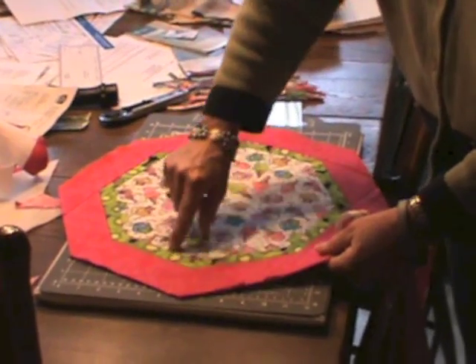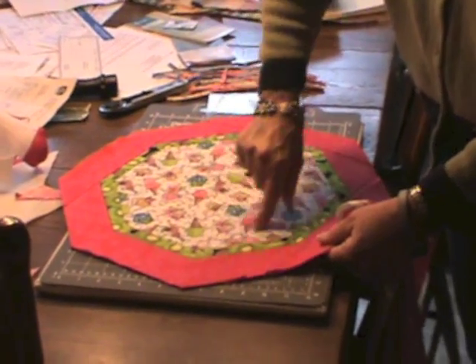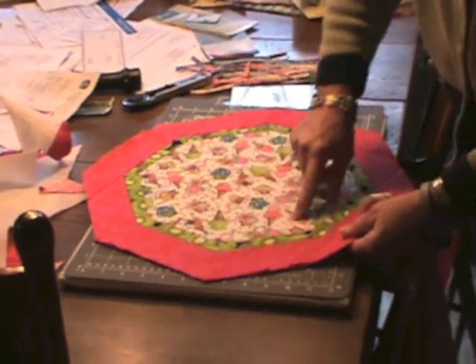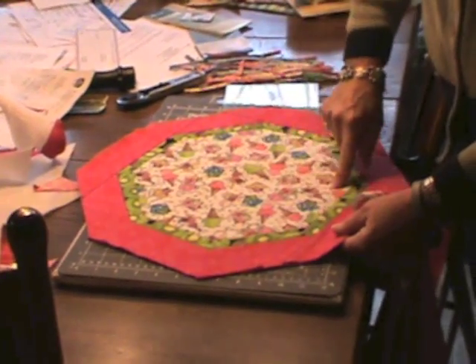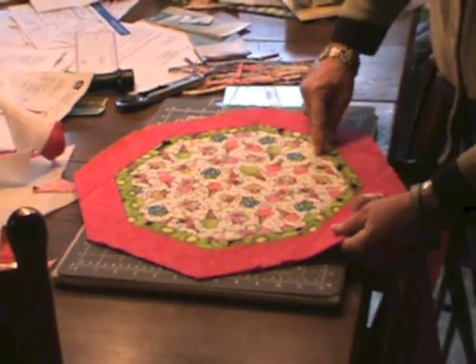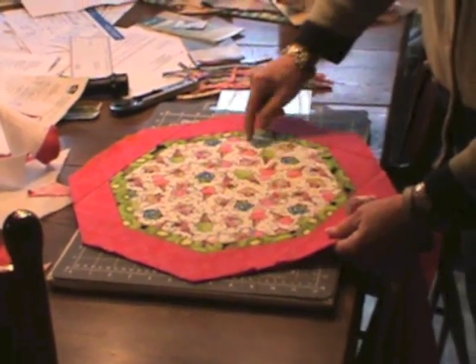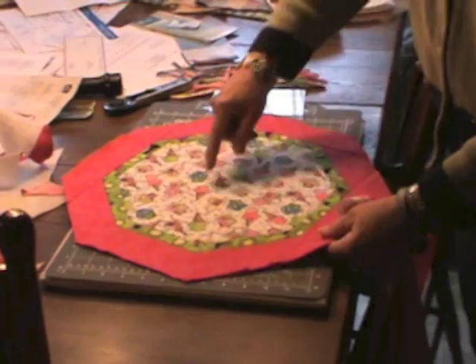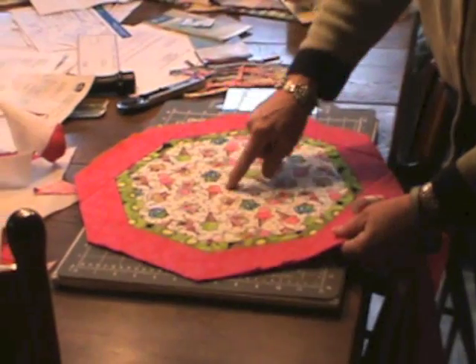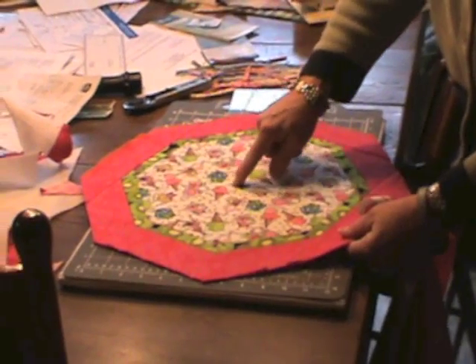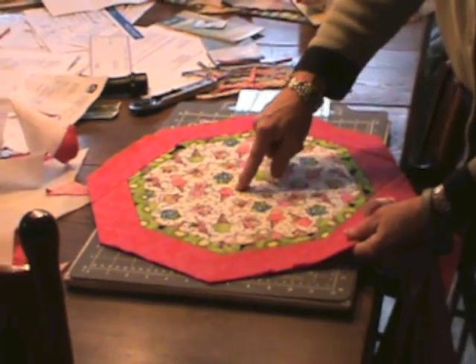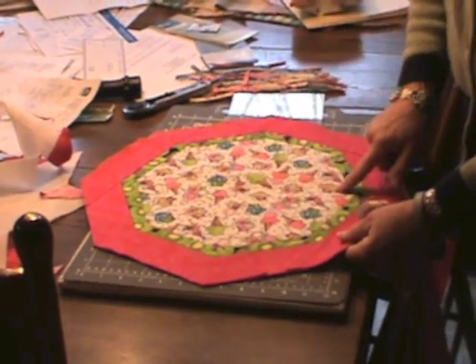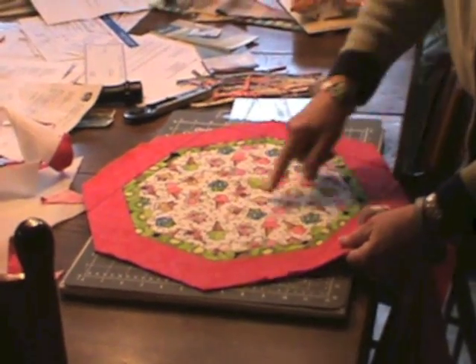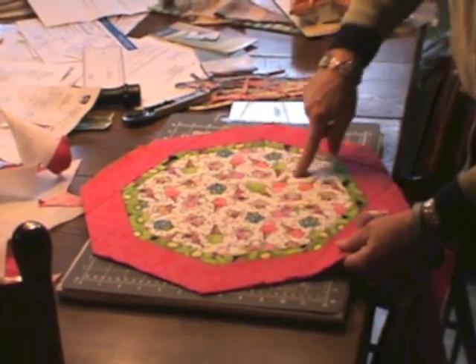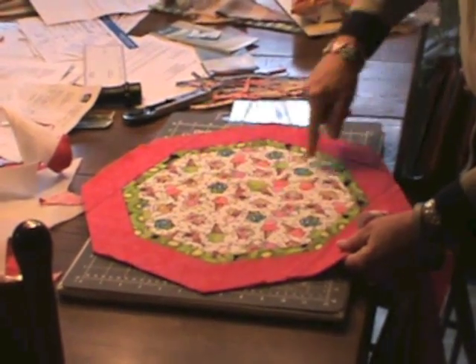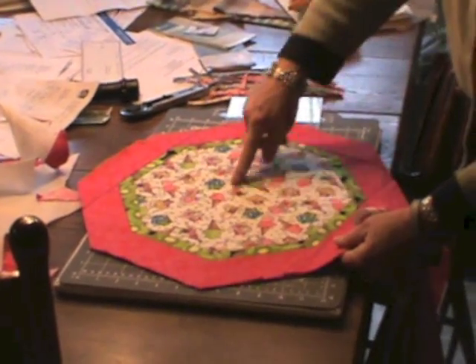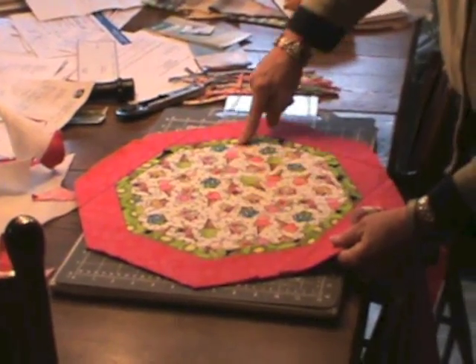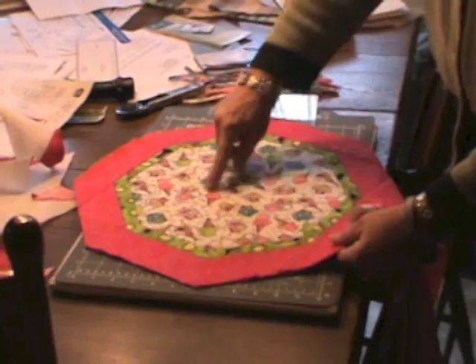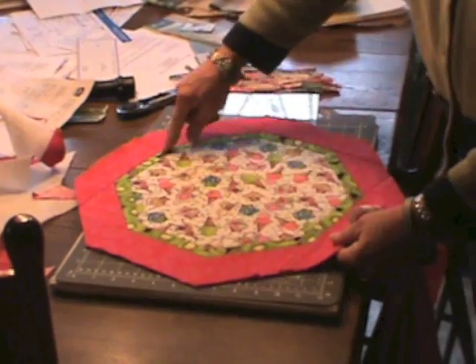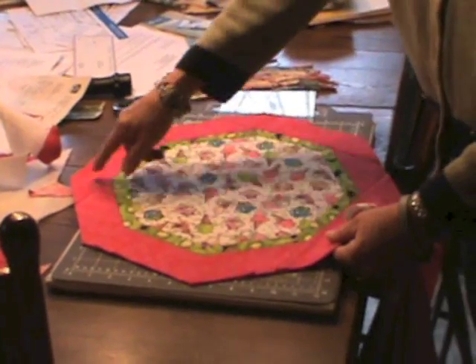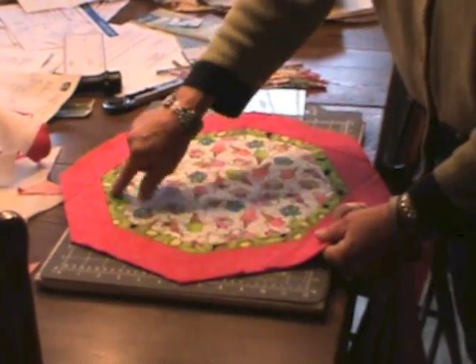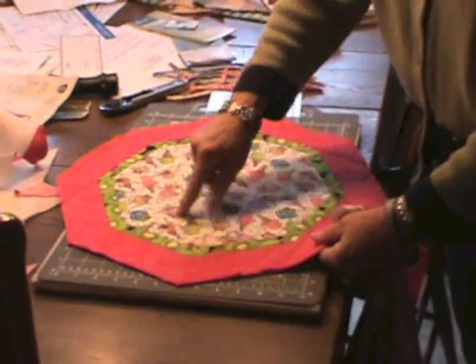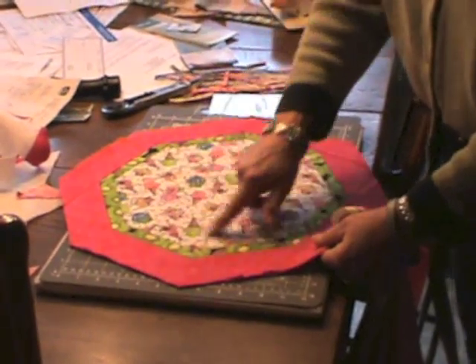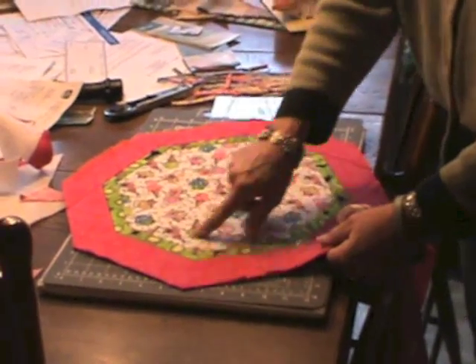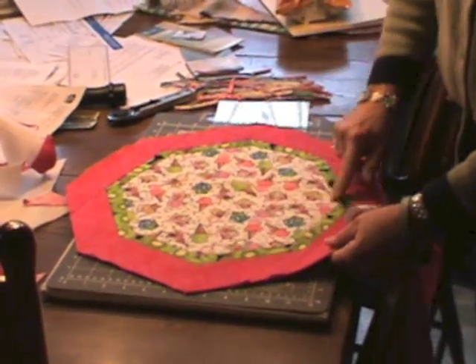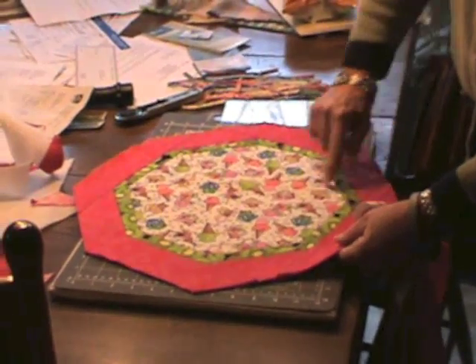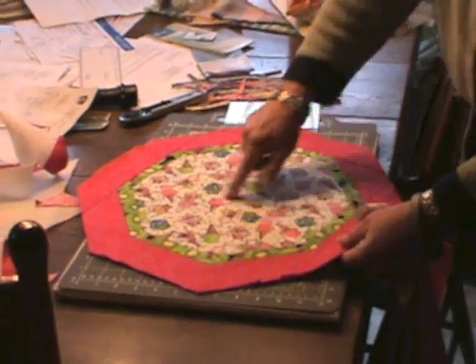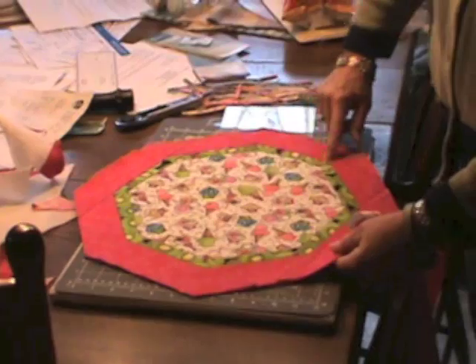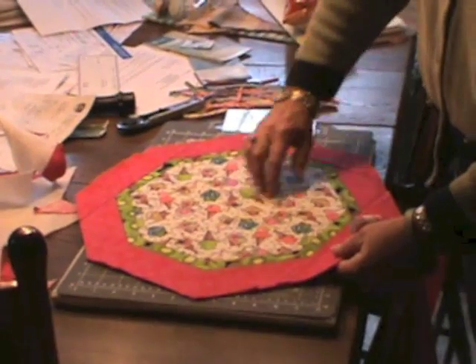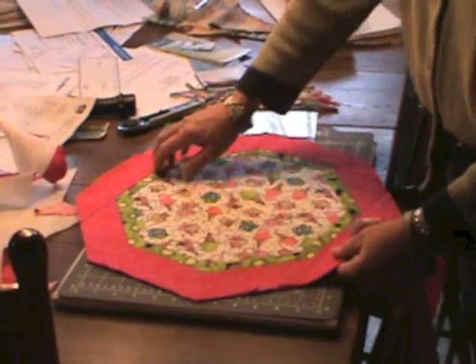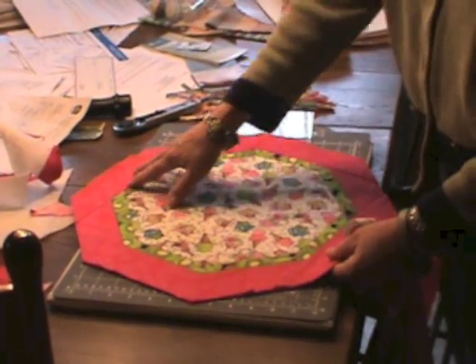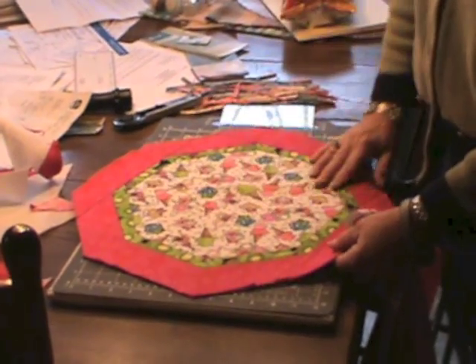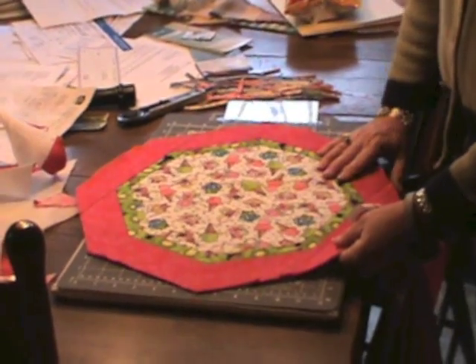You can echo the octagon, start at the center and do a pie design, or just do an all-over meander. It's a great place to practice your free-motion machine quilting.